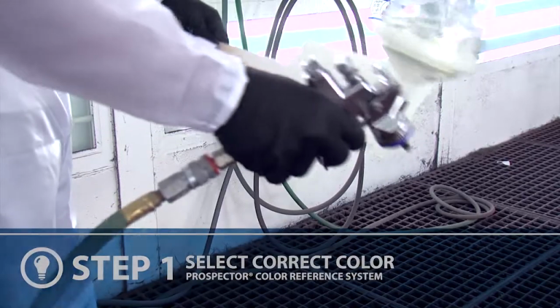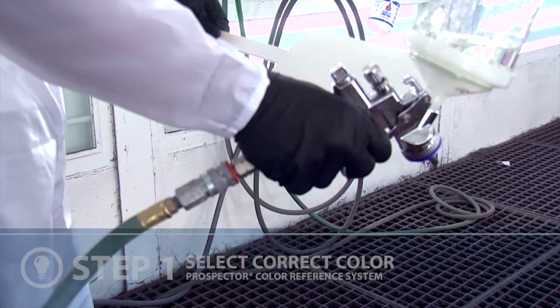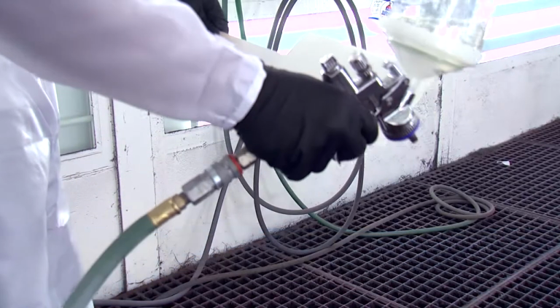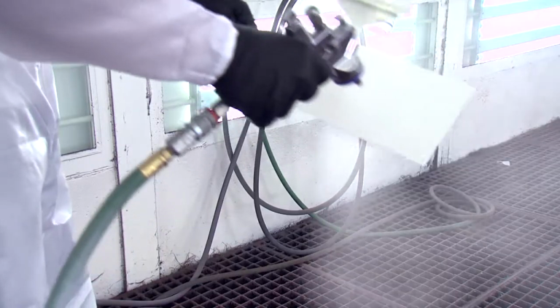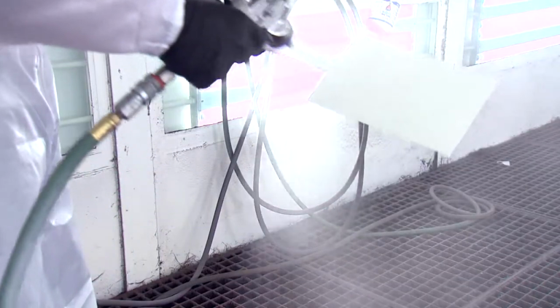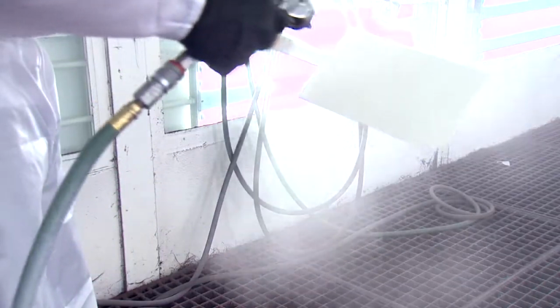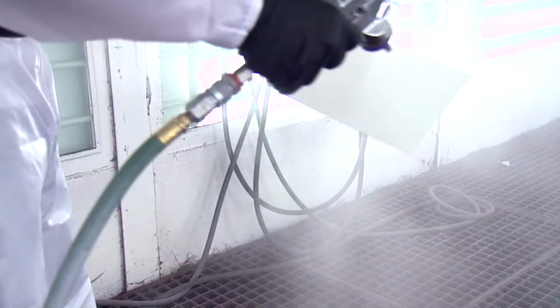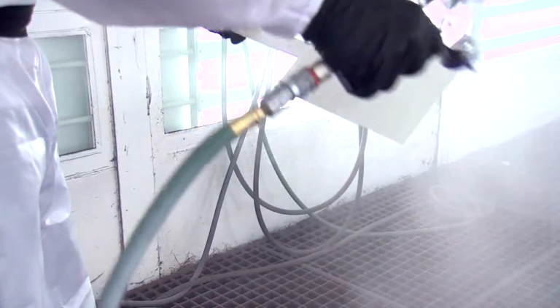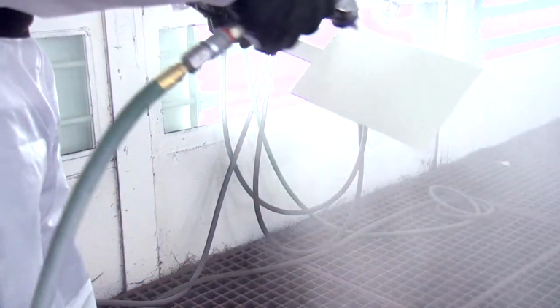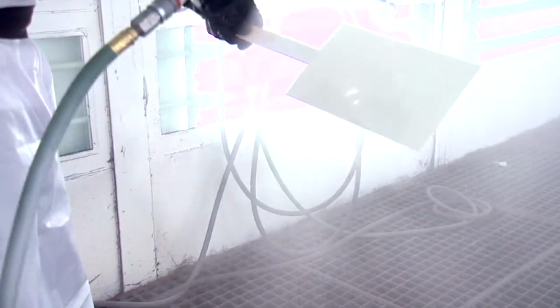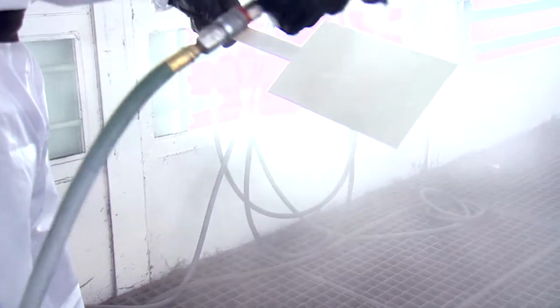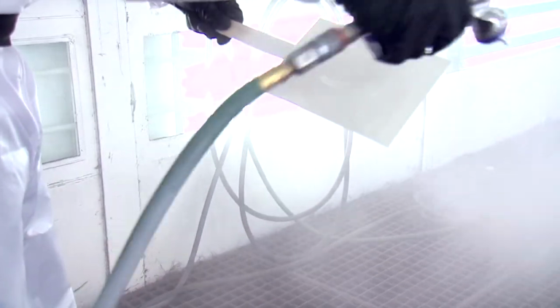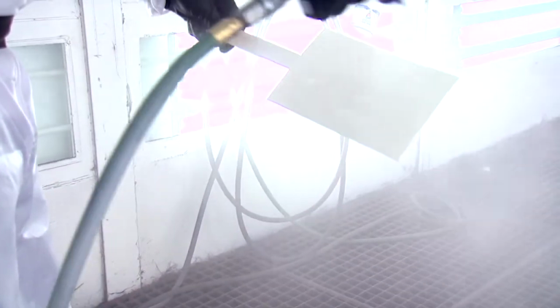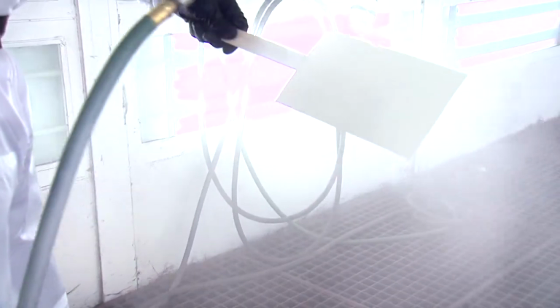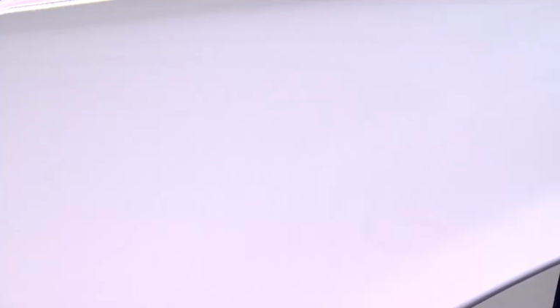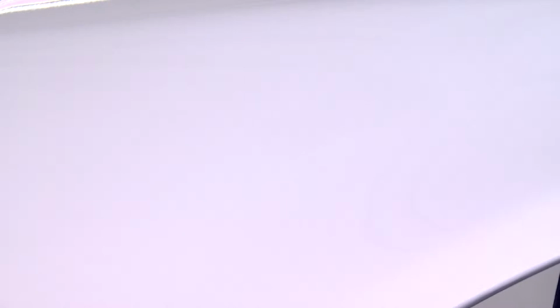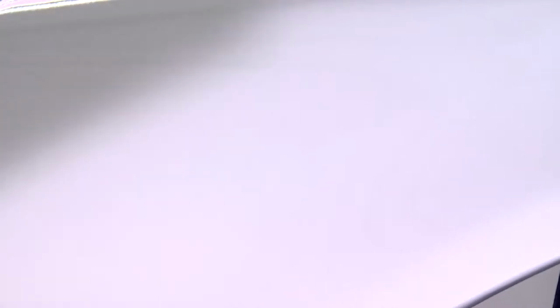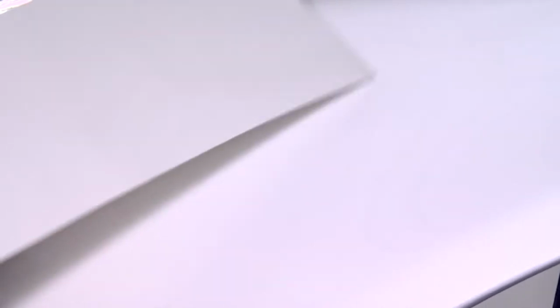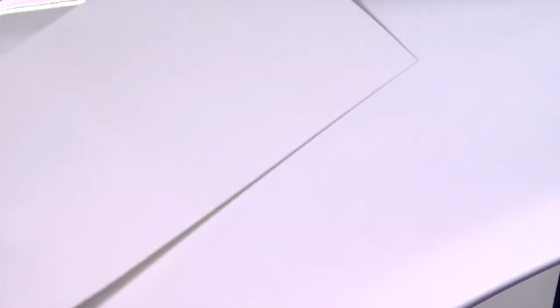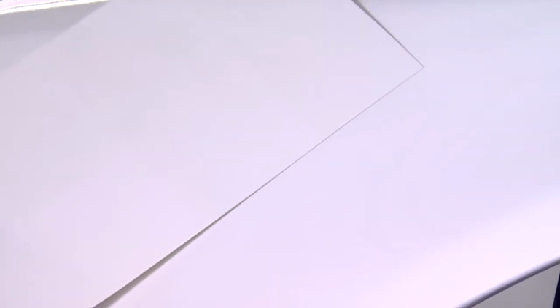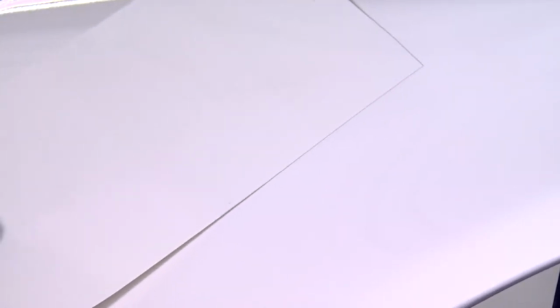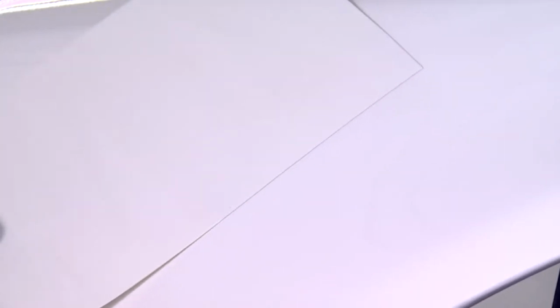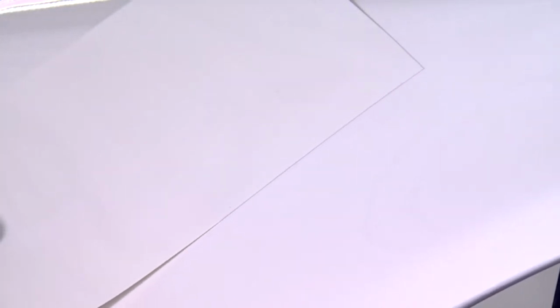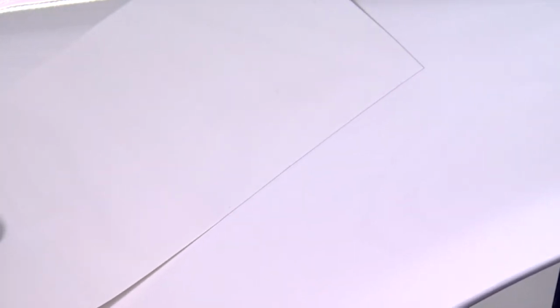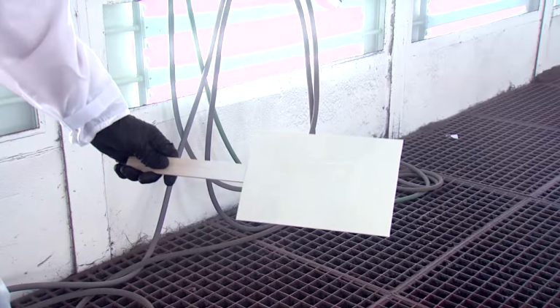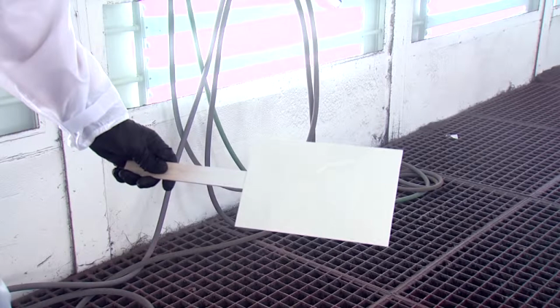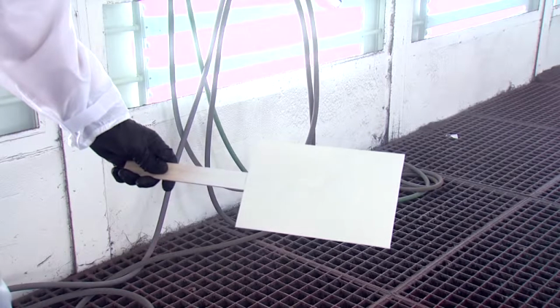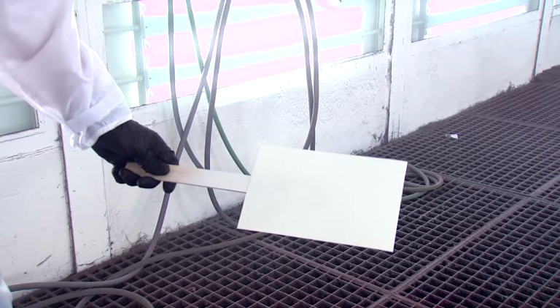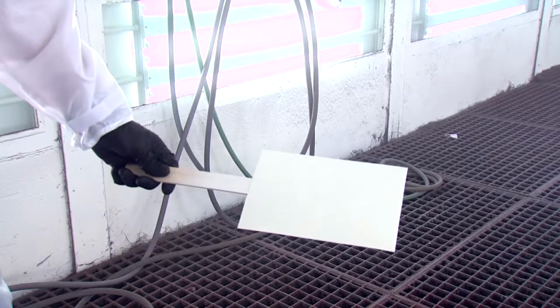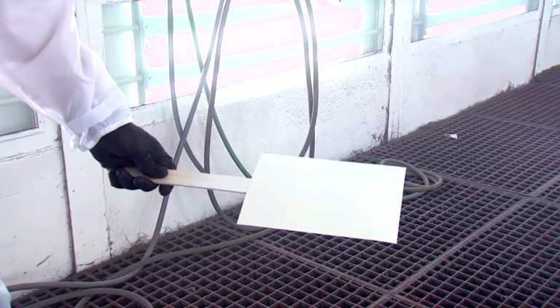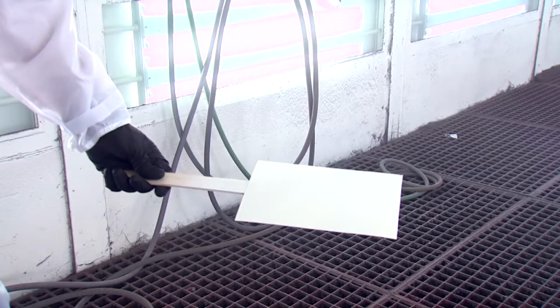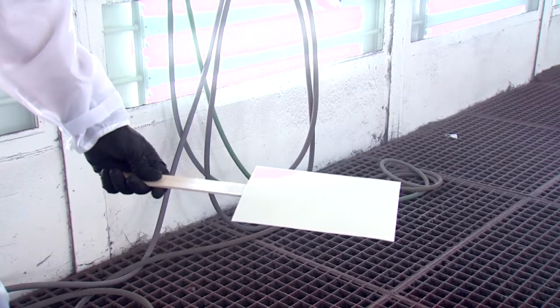For the most accurate color match with a three-stage, a let-down panel must be prepared to verify how many coats of mid-coat are needed. Make sure this panel is sprayed using the same equipment, setup, and technique as the repair.